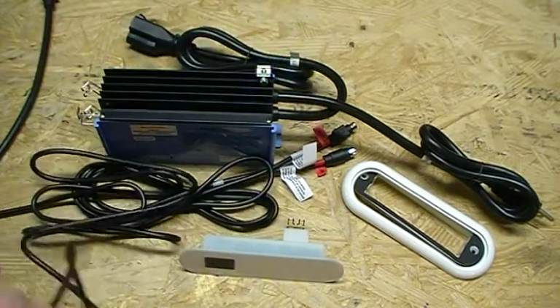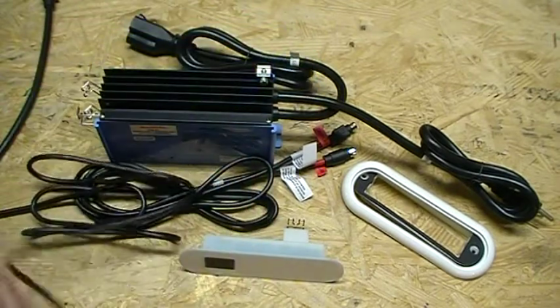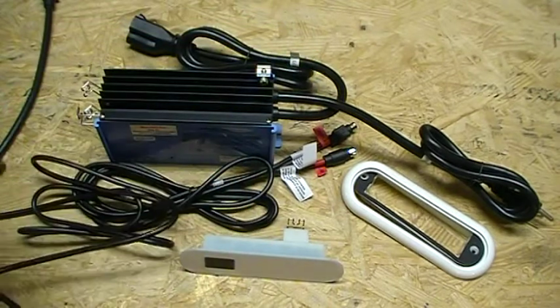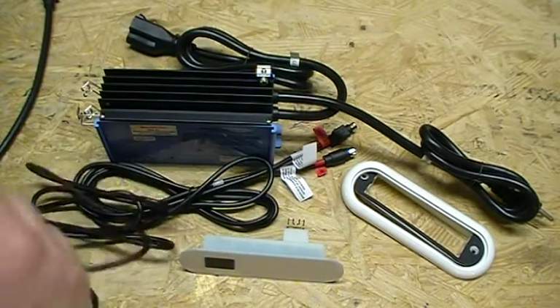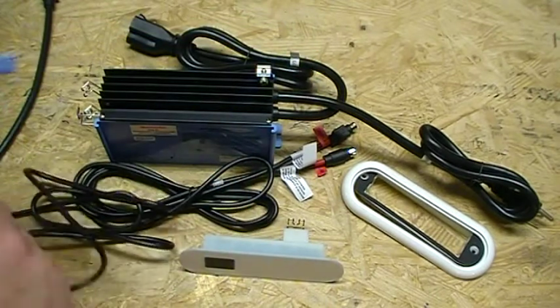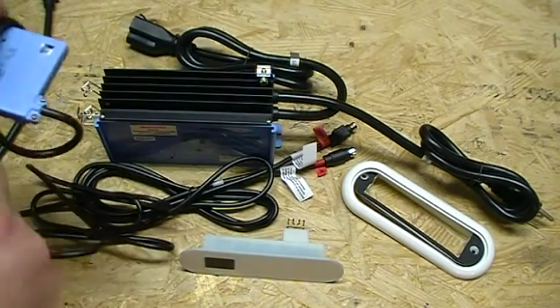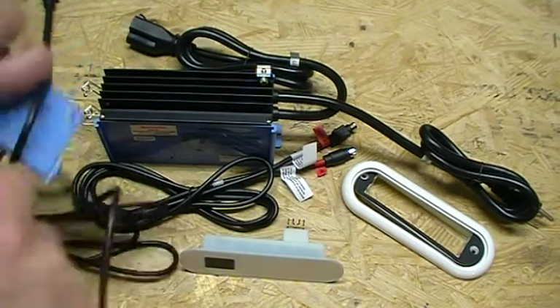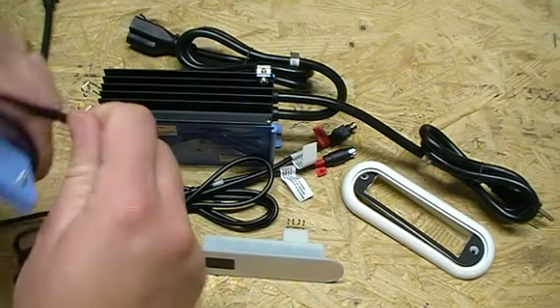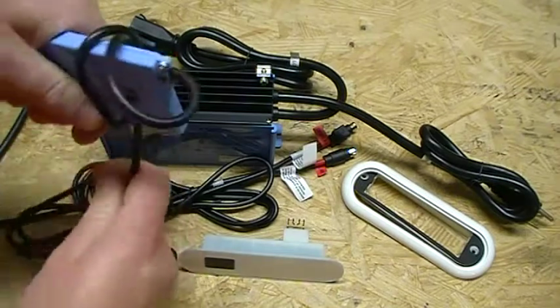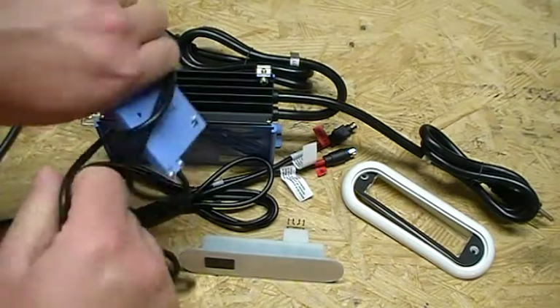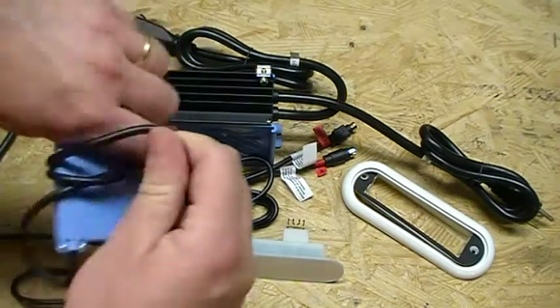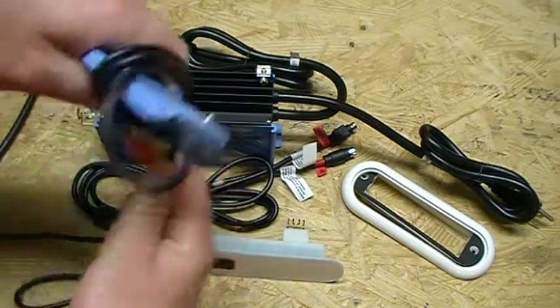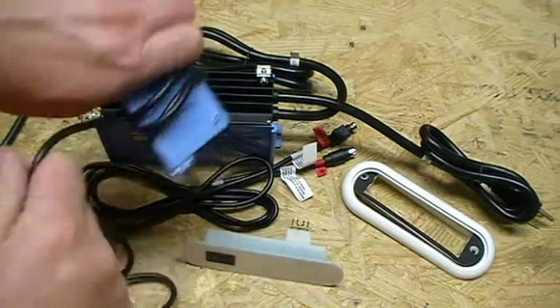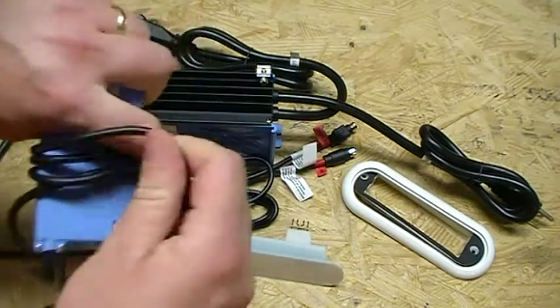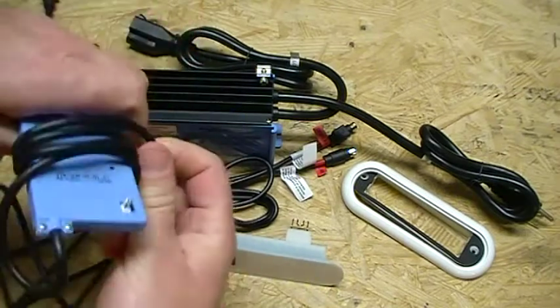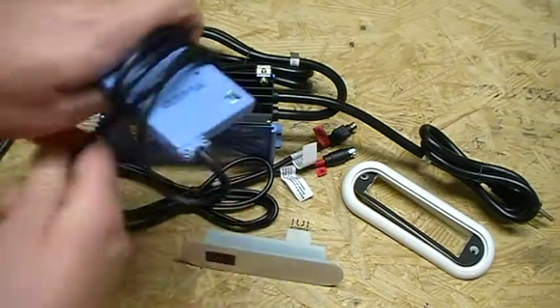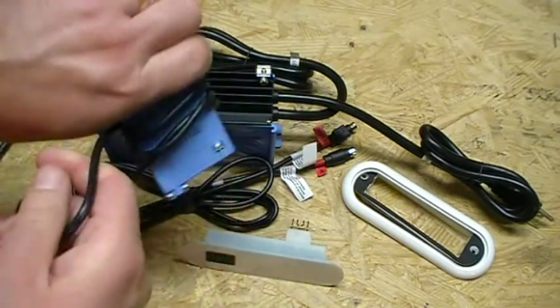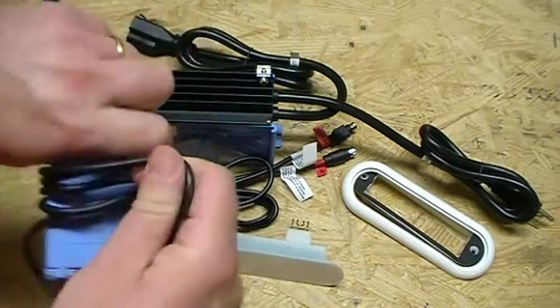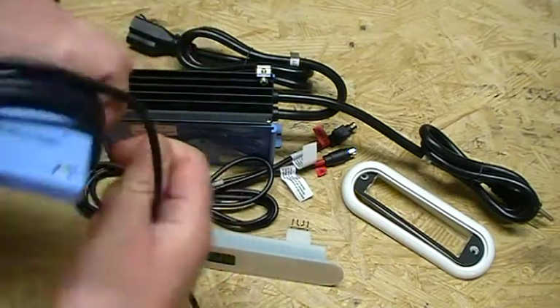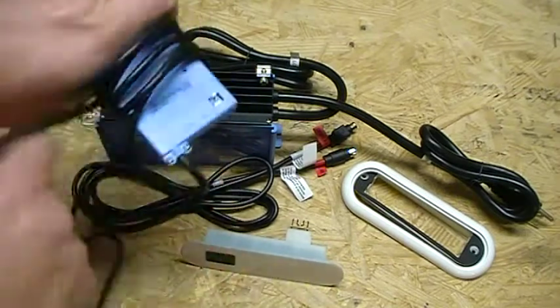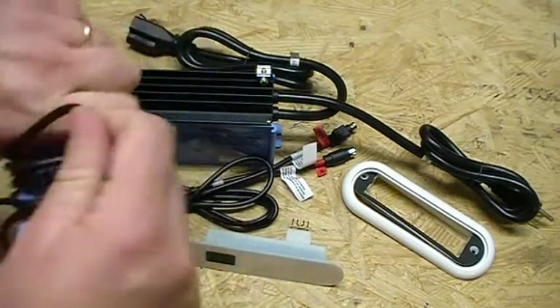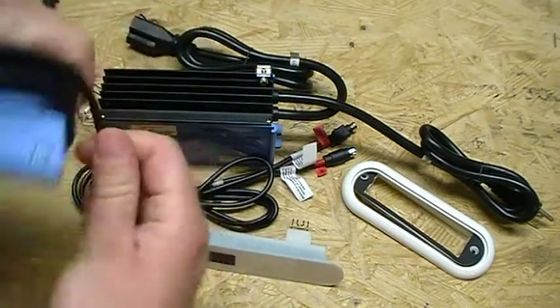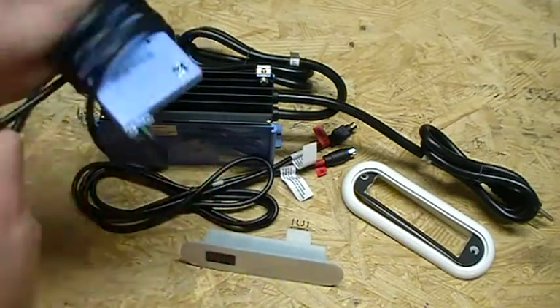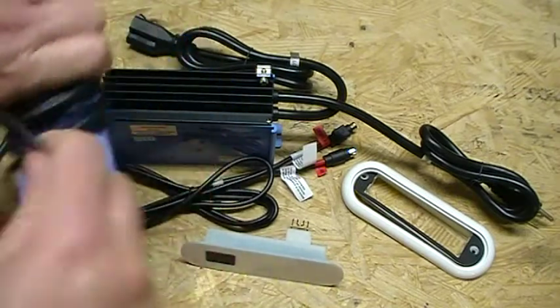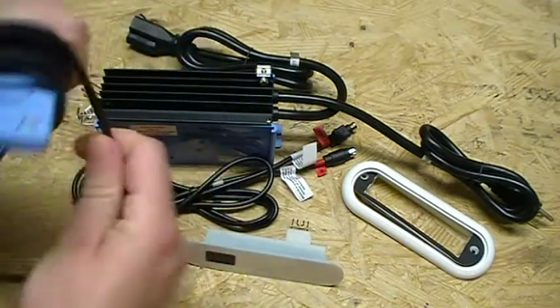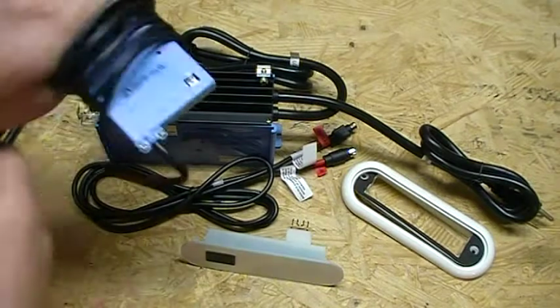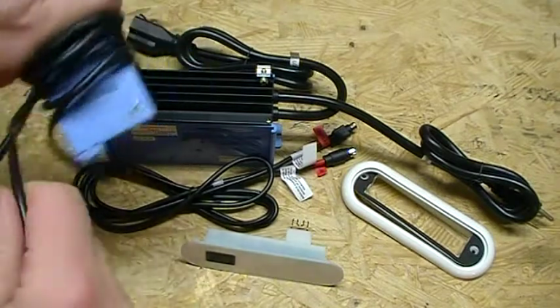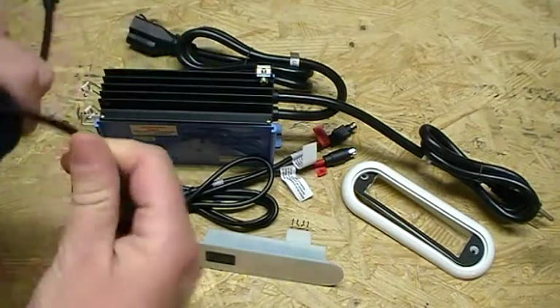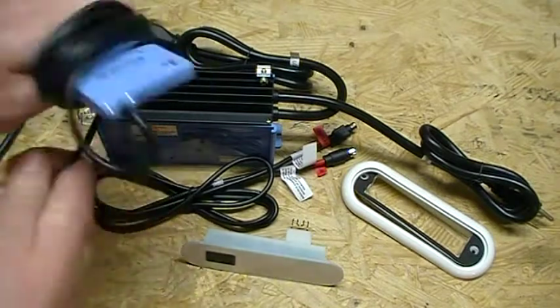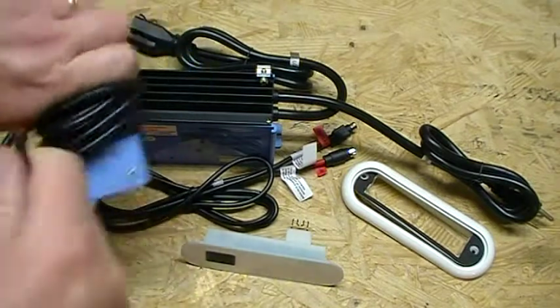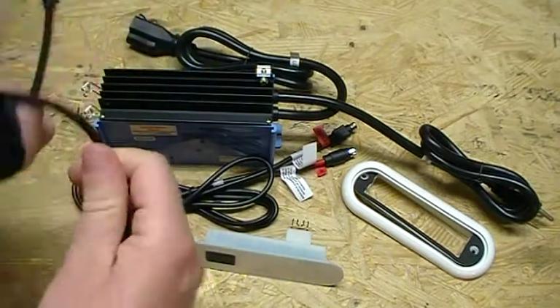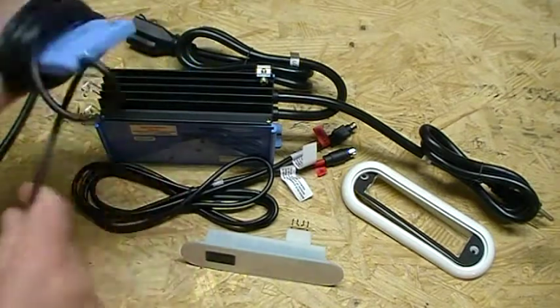Now for demonstration purposes, there's a little trick in the business — what we're going to do is fold this sensor so that it thinks there's water there. So we're going to wrap it with this cord for demonstration purposes only.